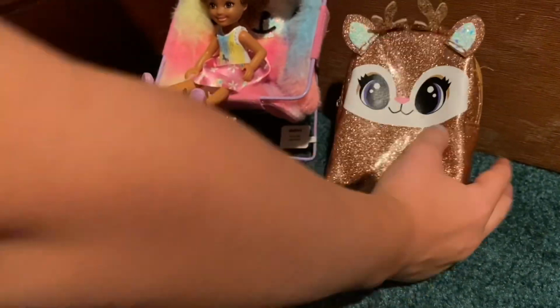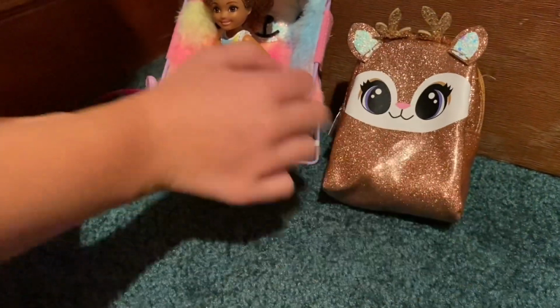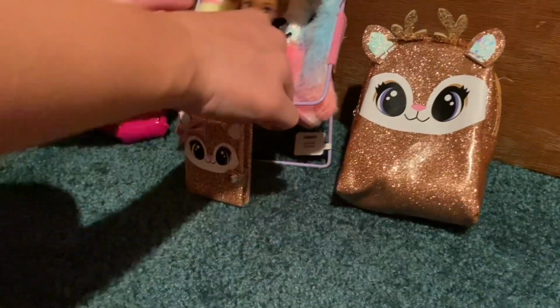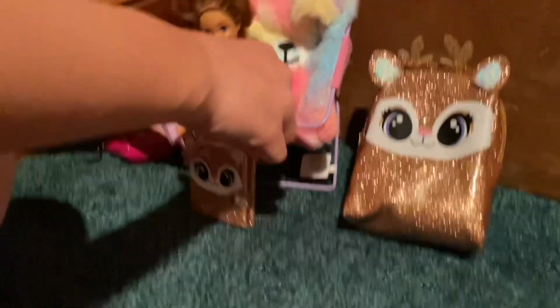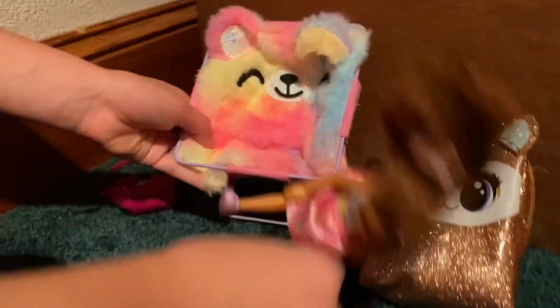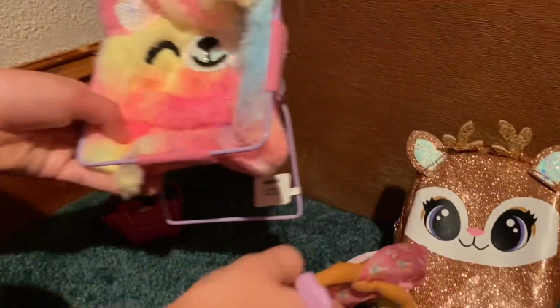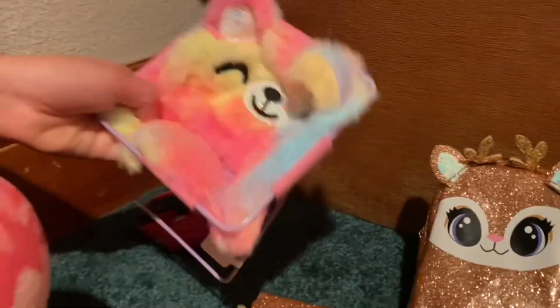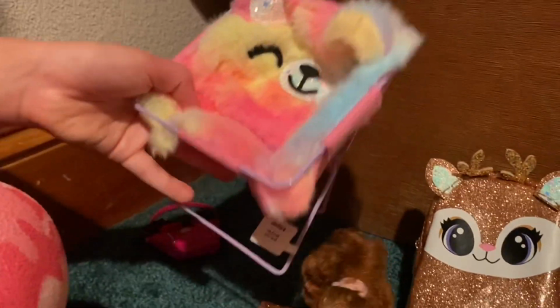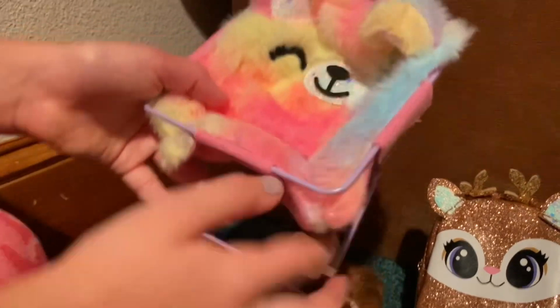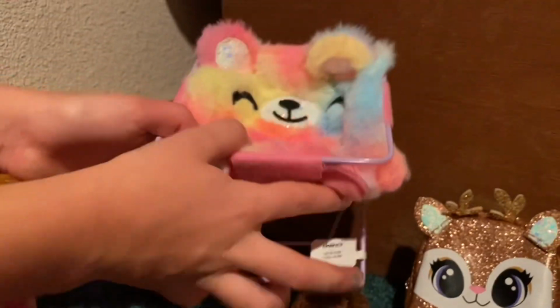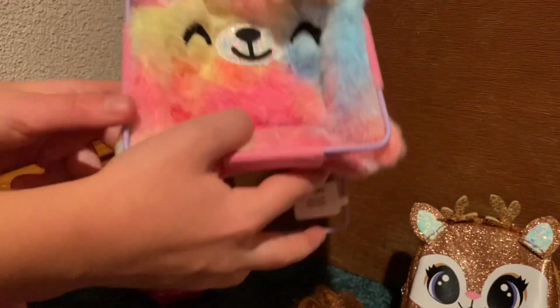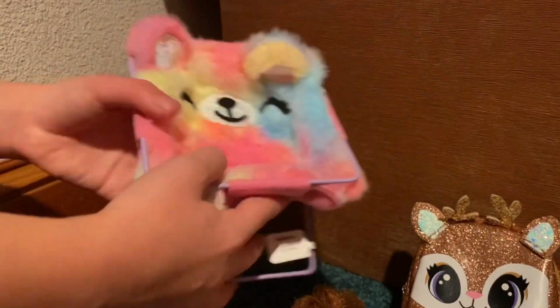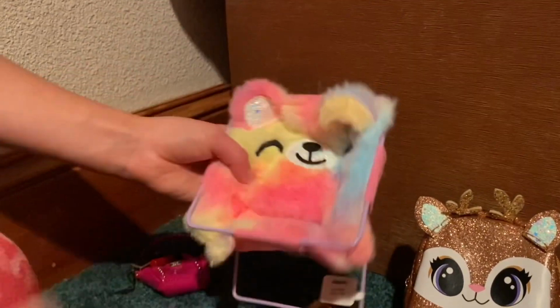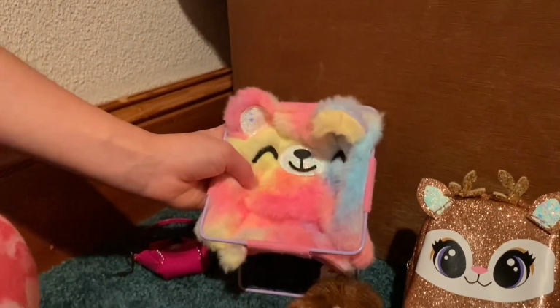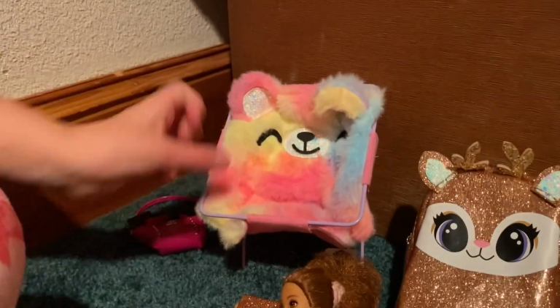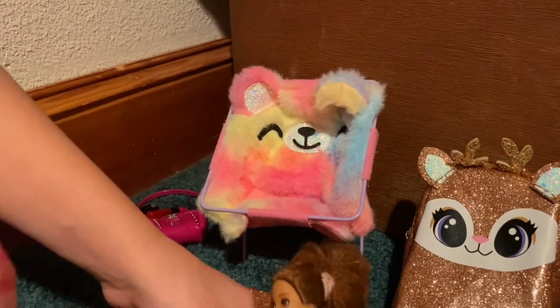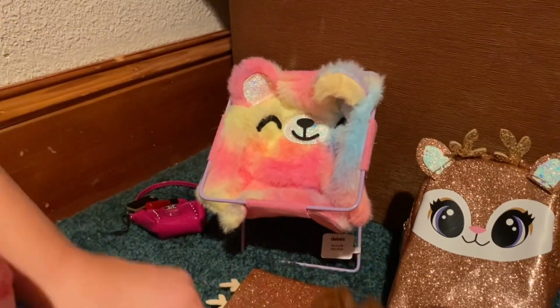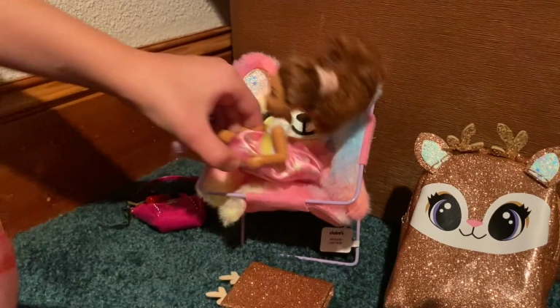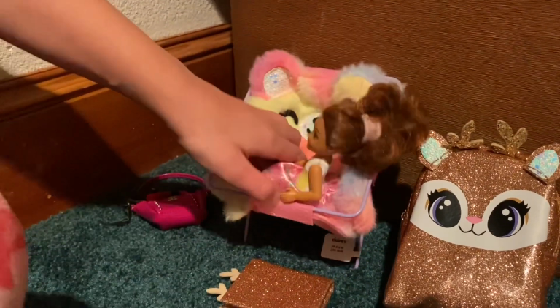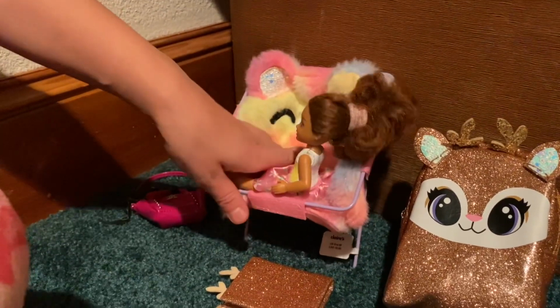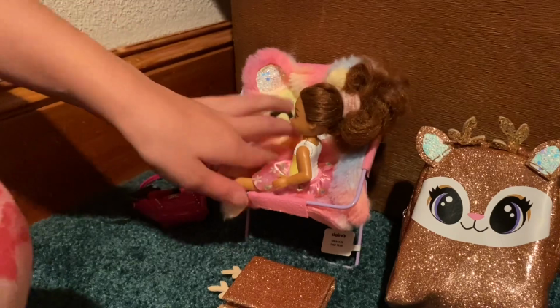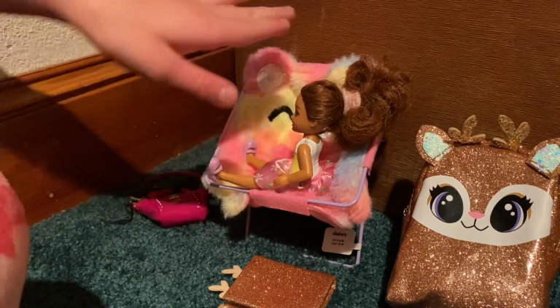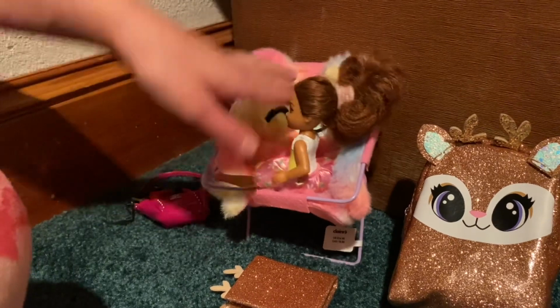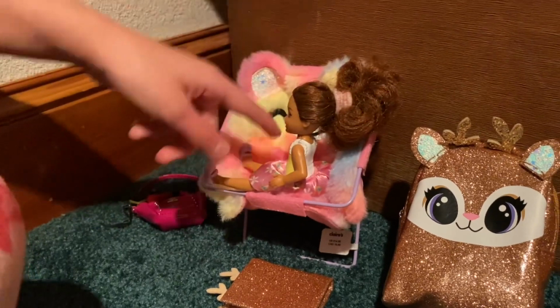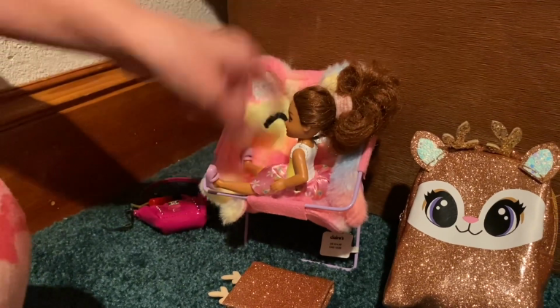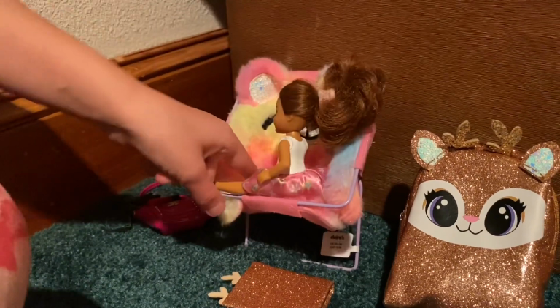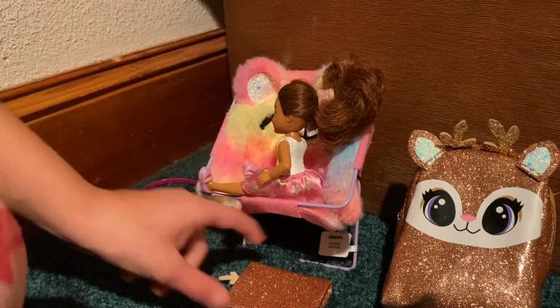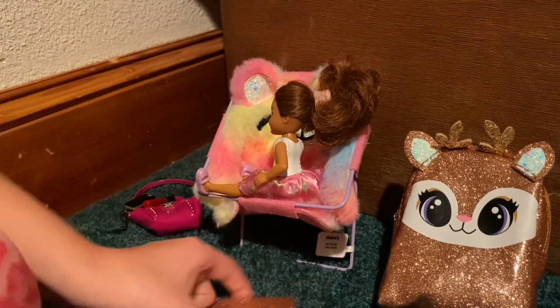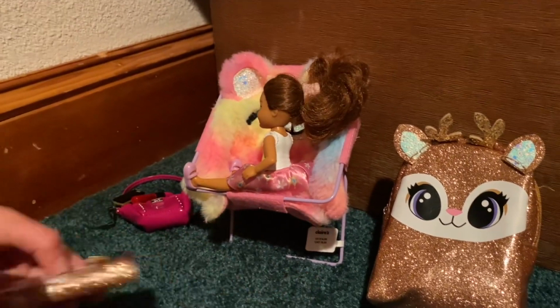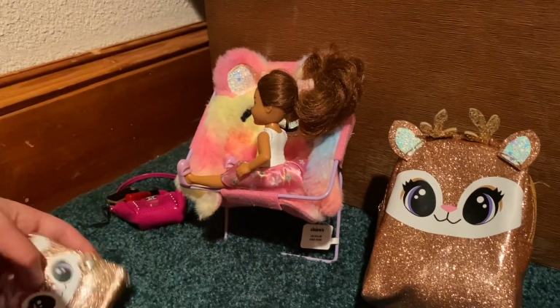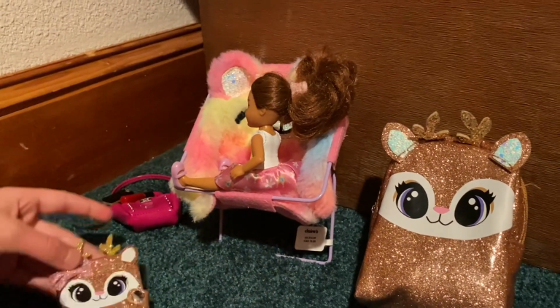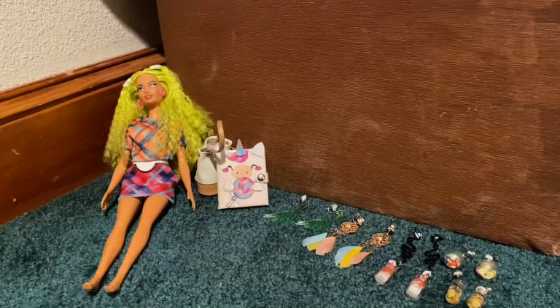And then we have this cute tiny egg chair — perfect for Barbie. And it was $15 as well.